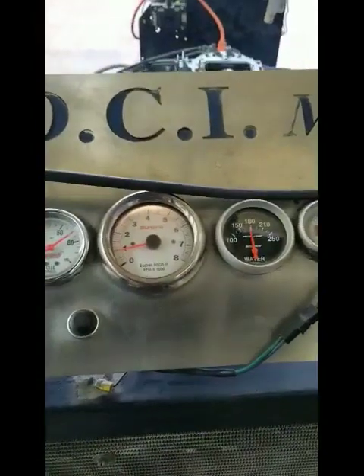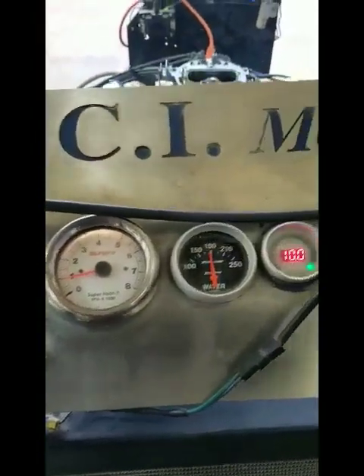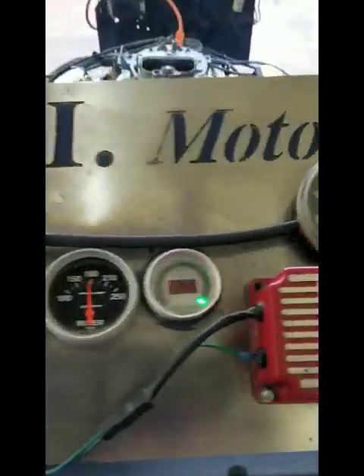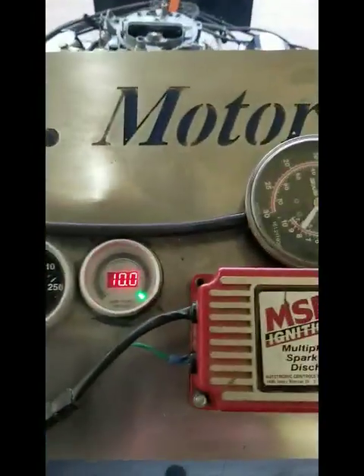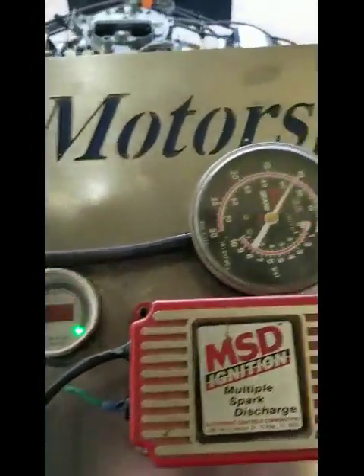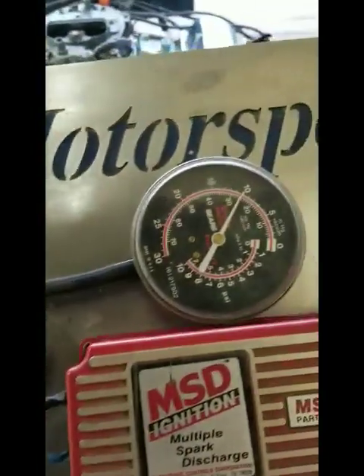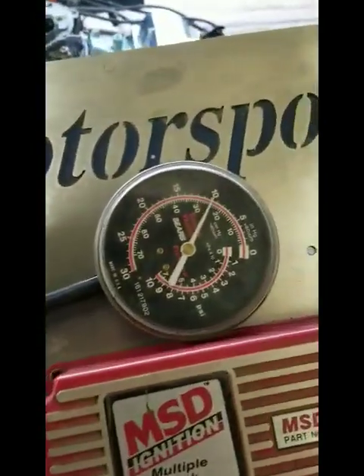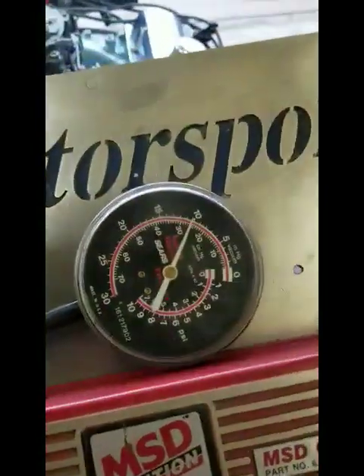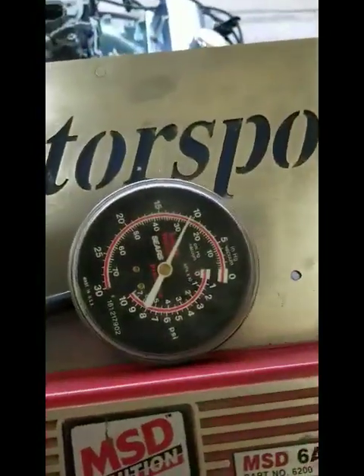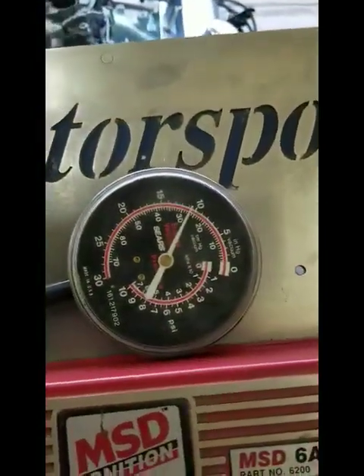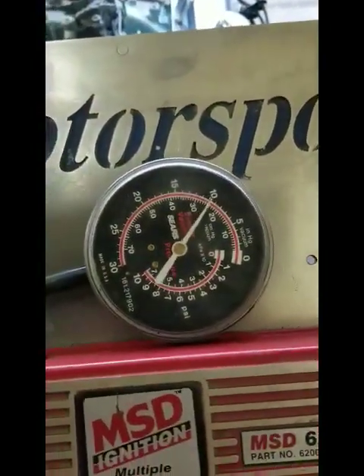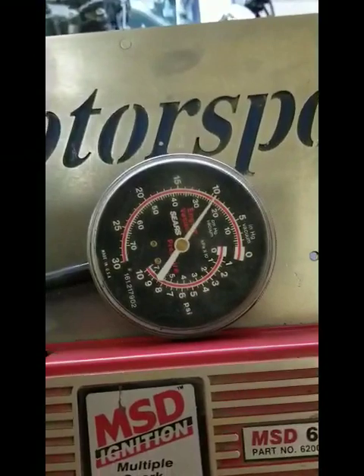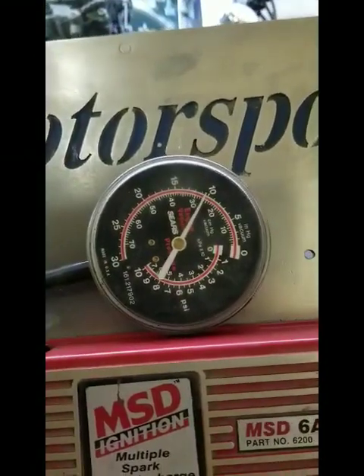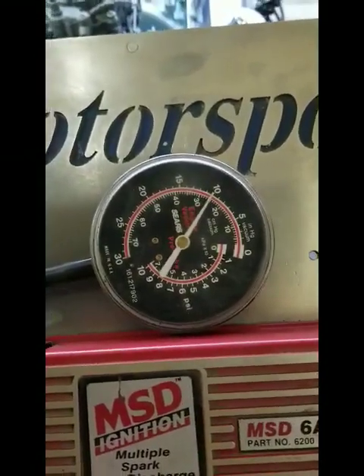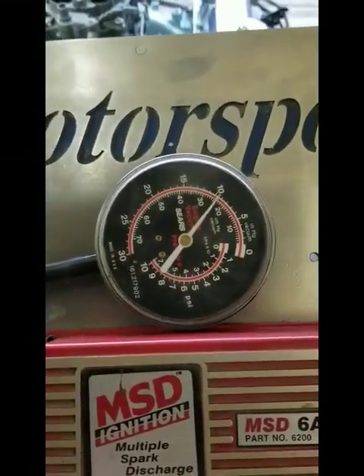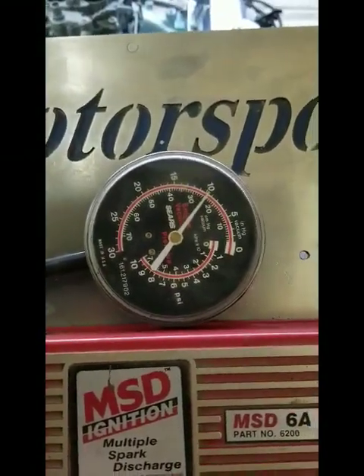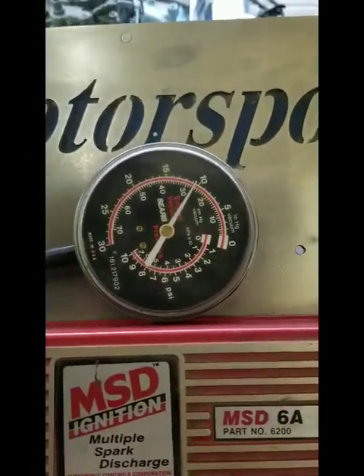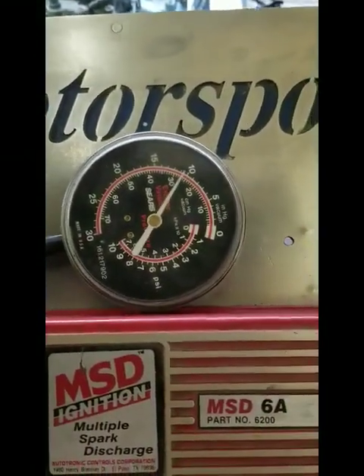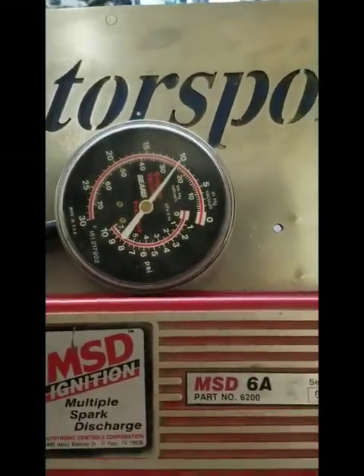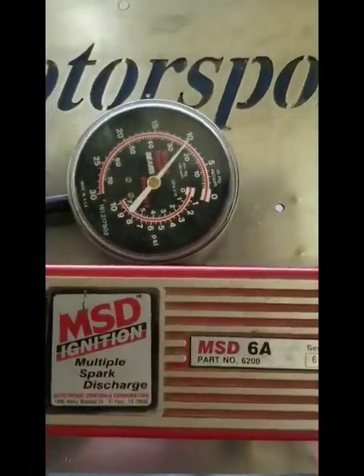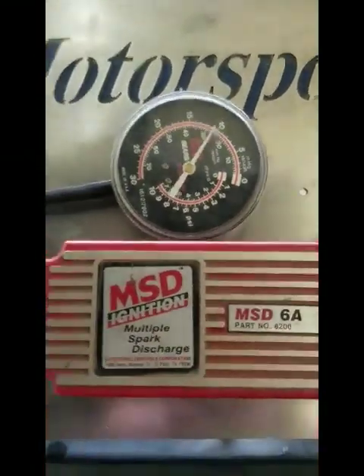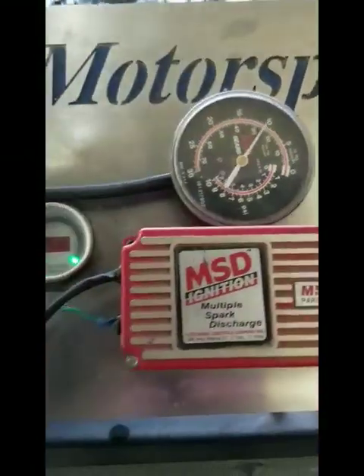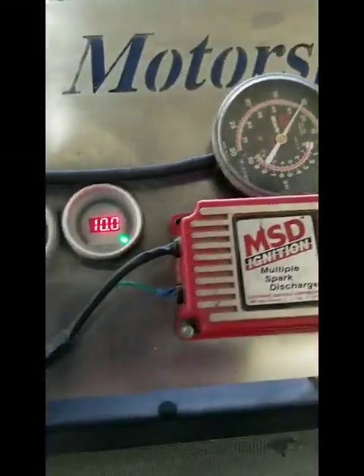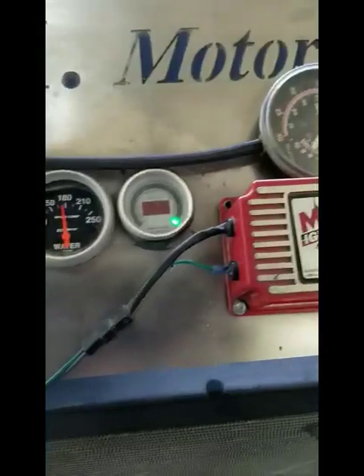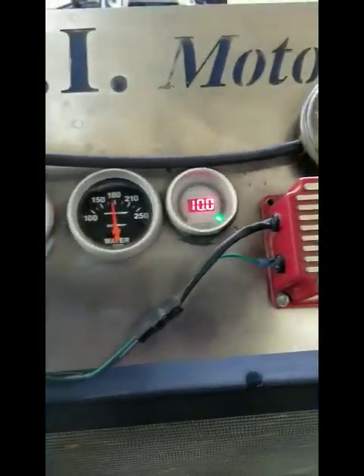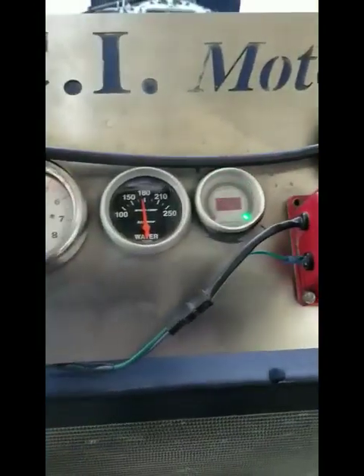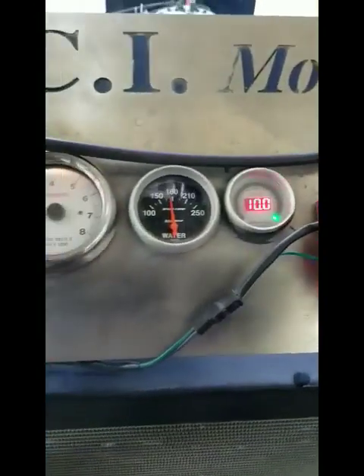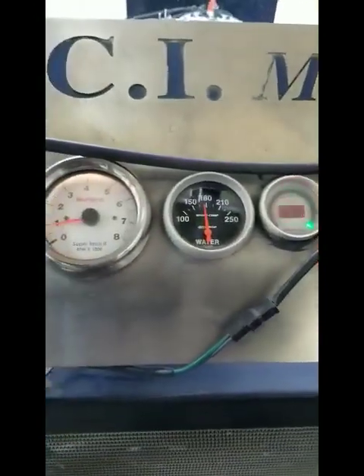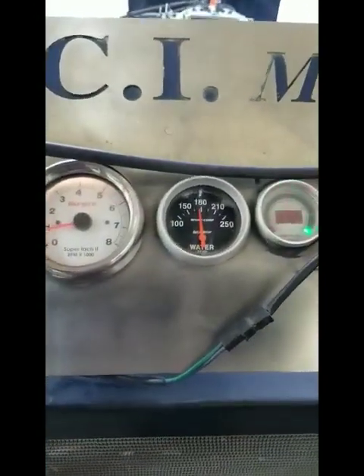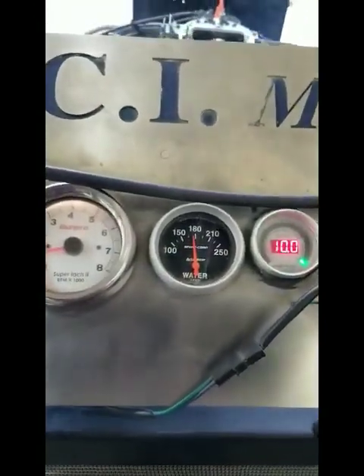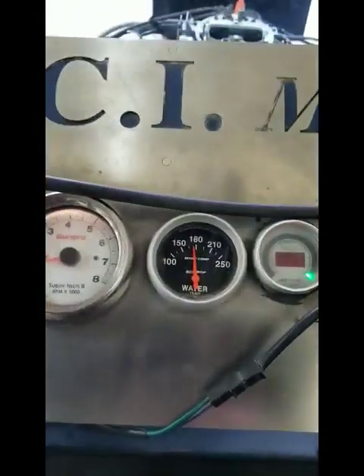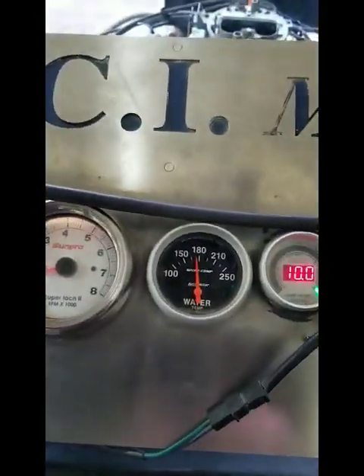The engine vacuum, for some reason, is a little lower on this engine, and the timing's pretty close to the same. But it's only carrying about 10 inches of vacuum, as opposed to Jeff Simon's which is carrying about 13 to 15 with a little bigger cam.